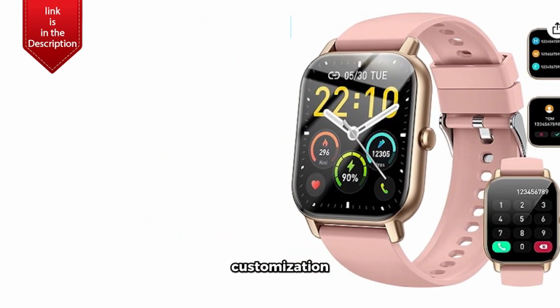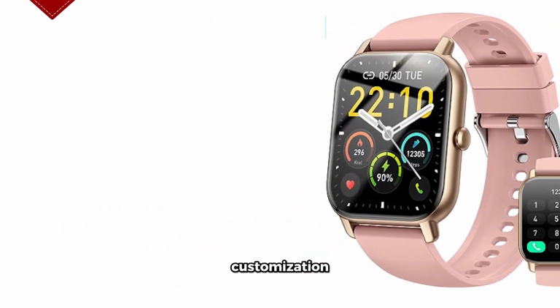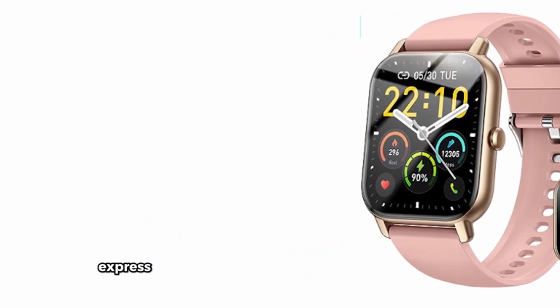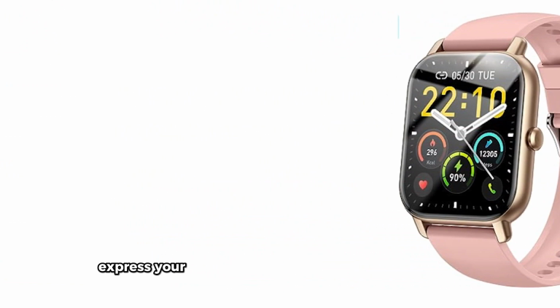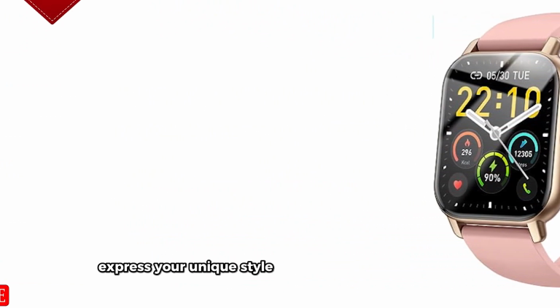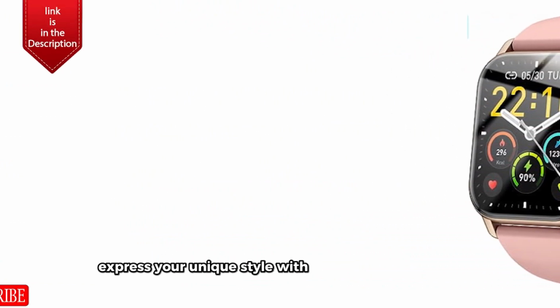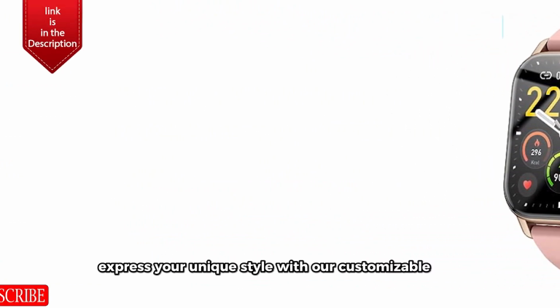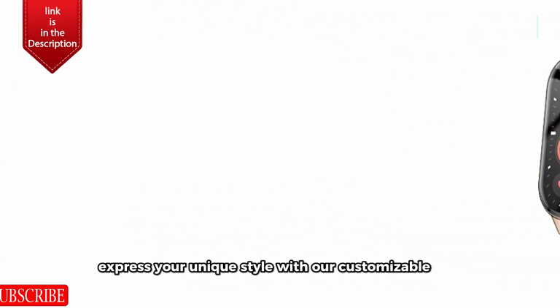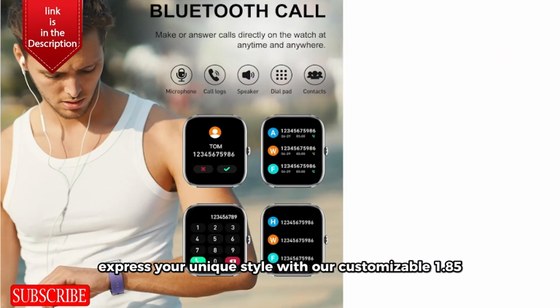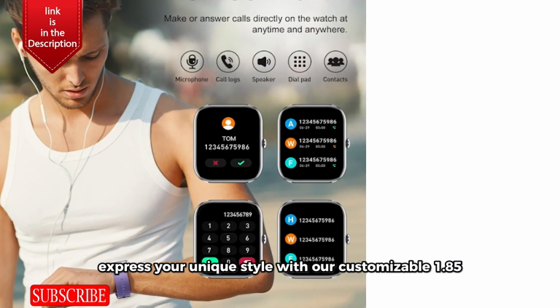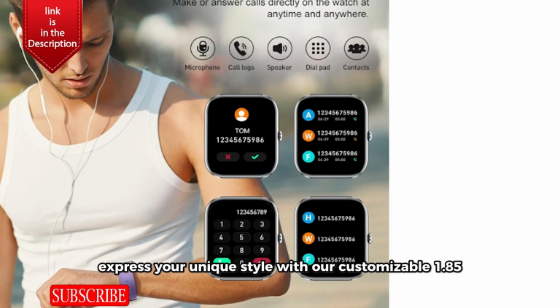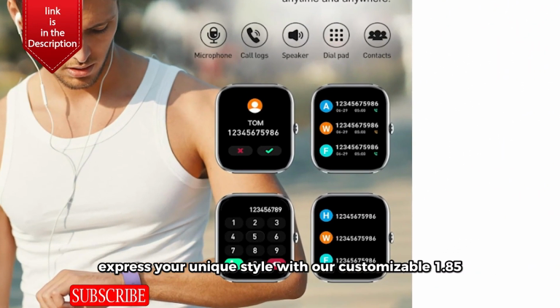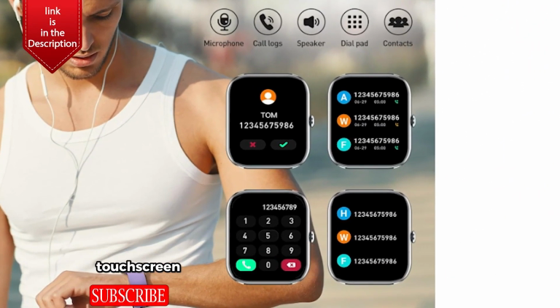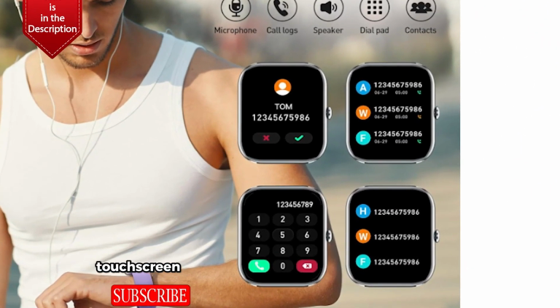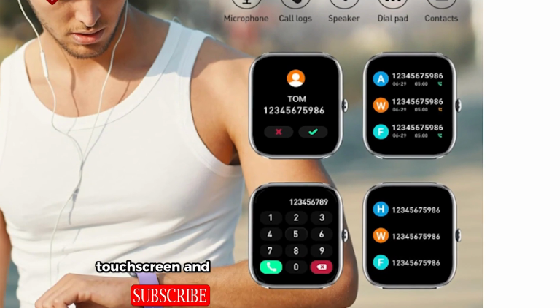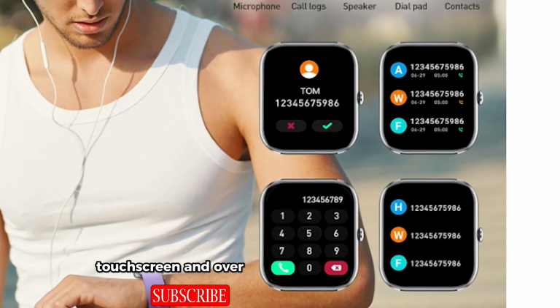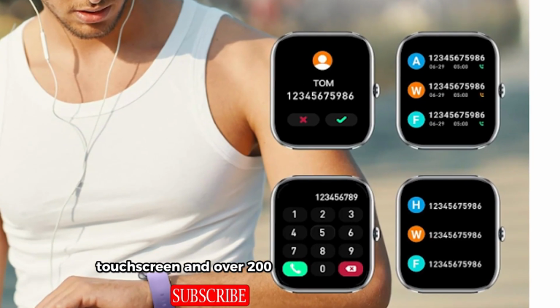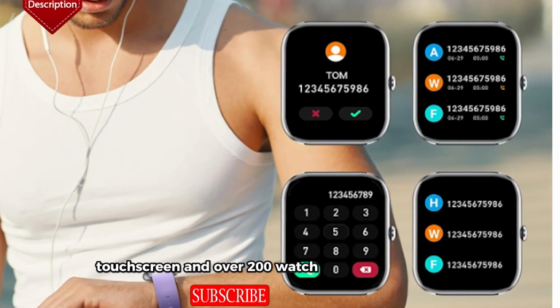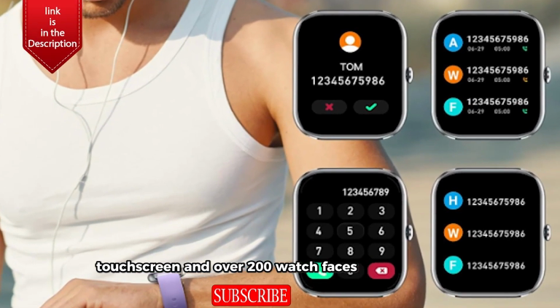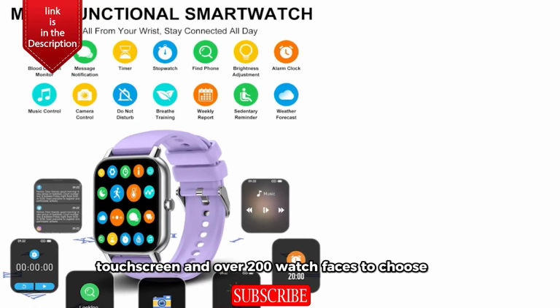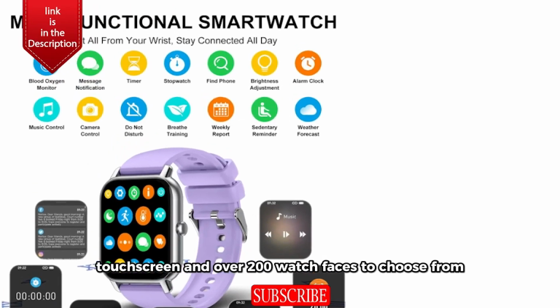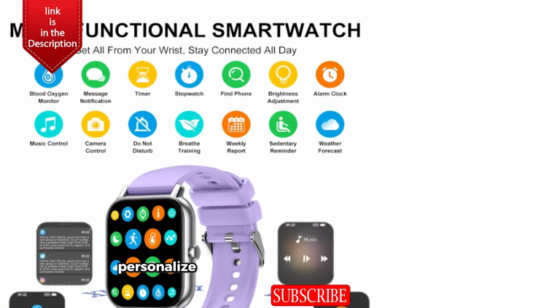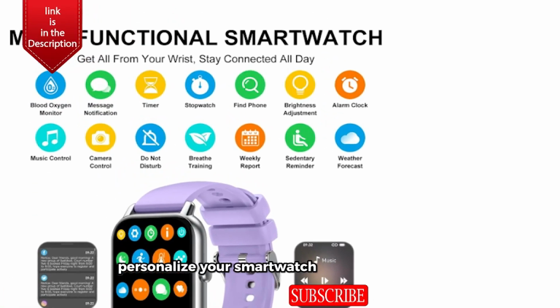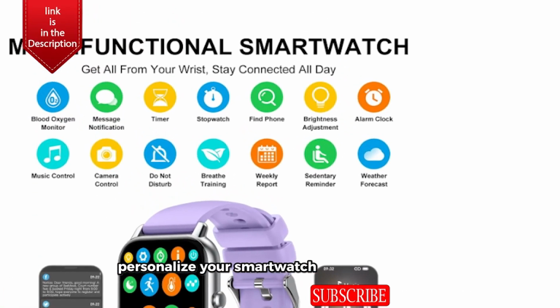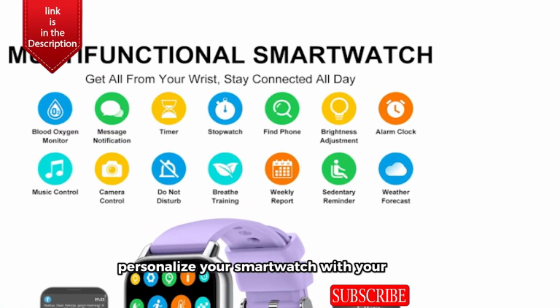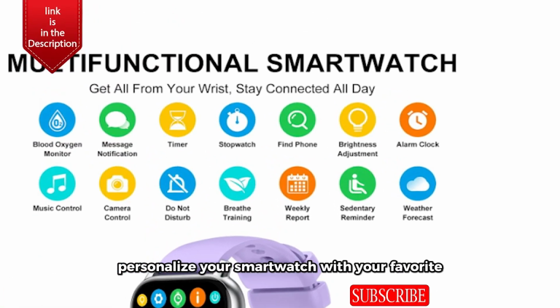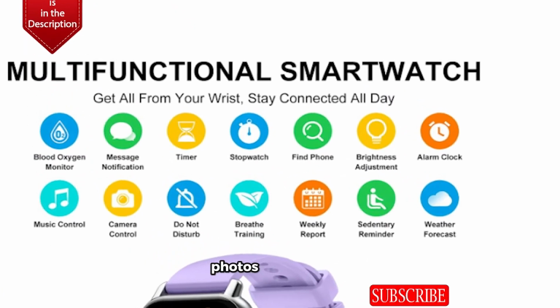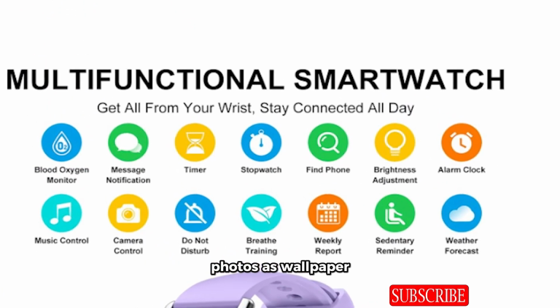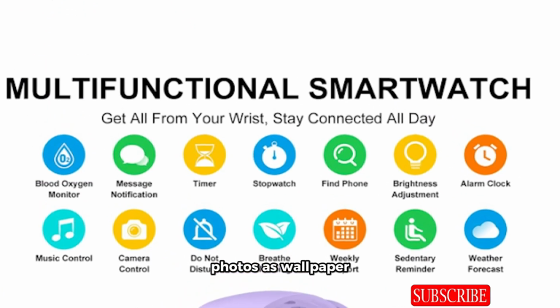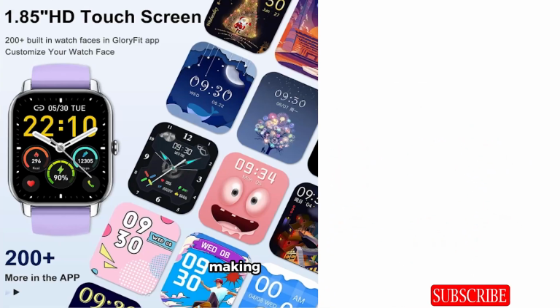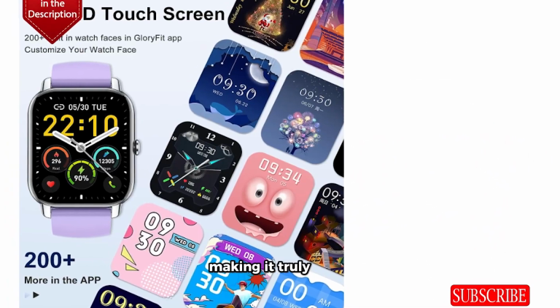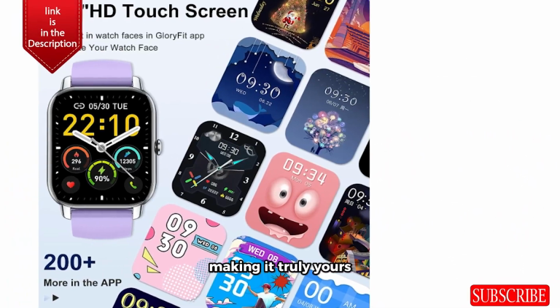Customization. Express your unique style with our customizable 1.85" touchscreen and over 200 watch faces to choose from. Personalize your smartwatch with your favorite photos as wallpaper, making it truly yours.